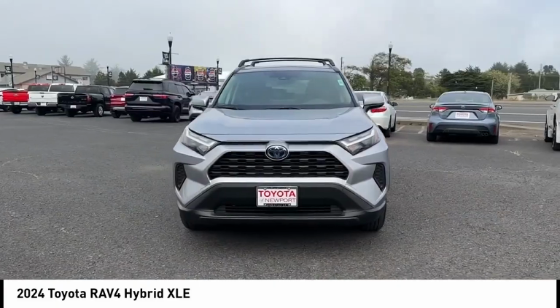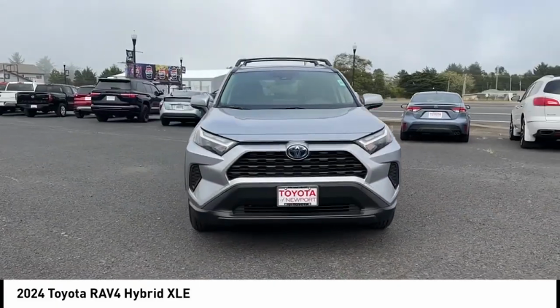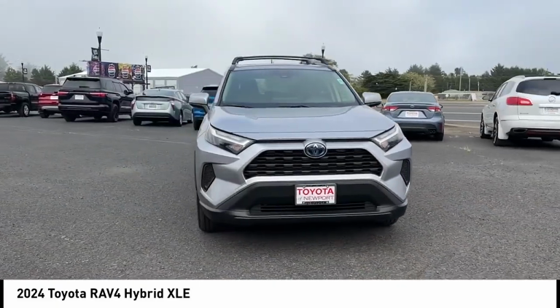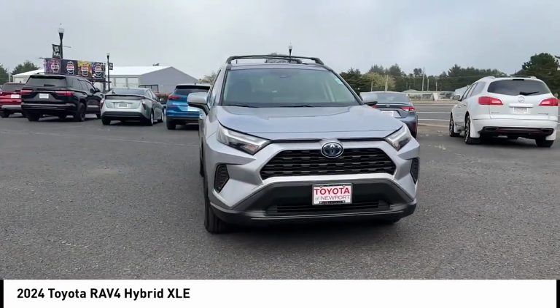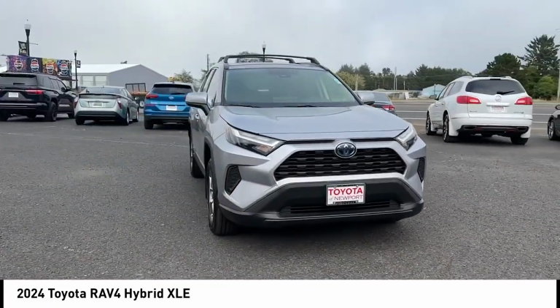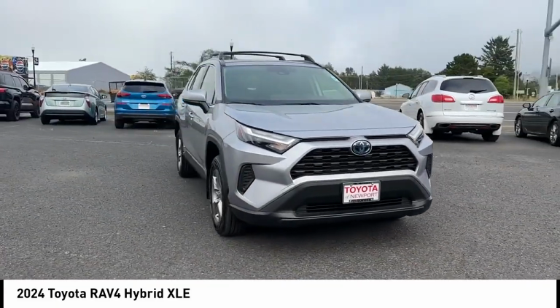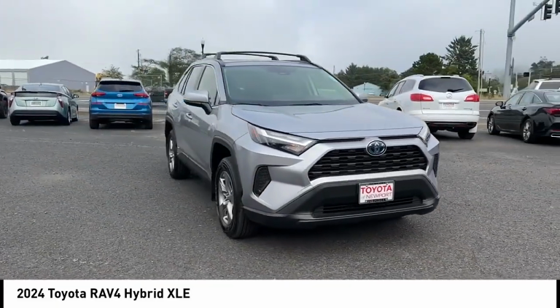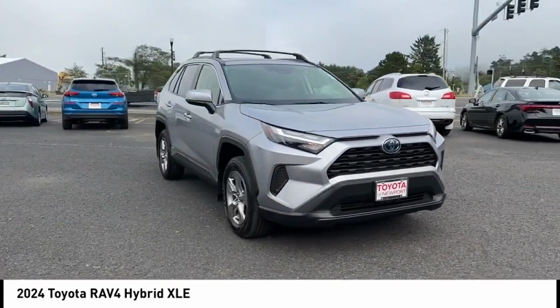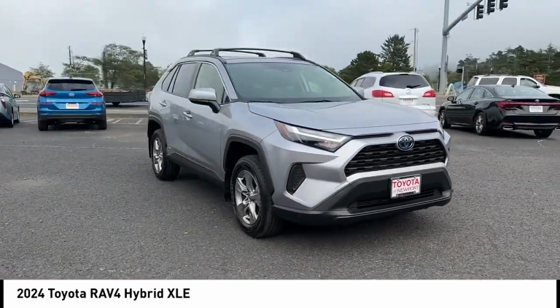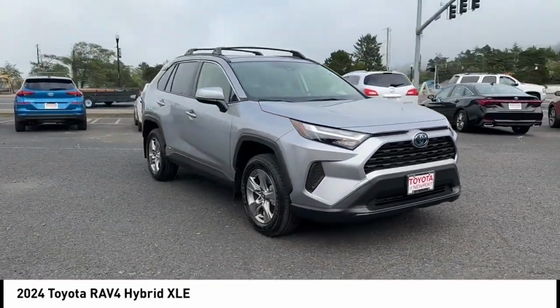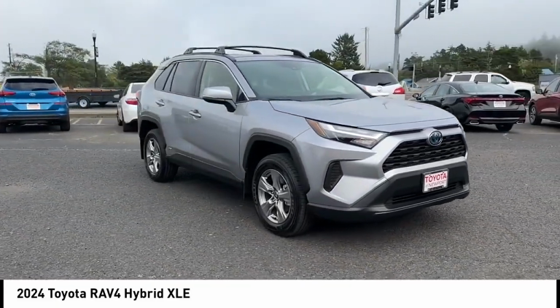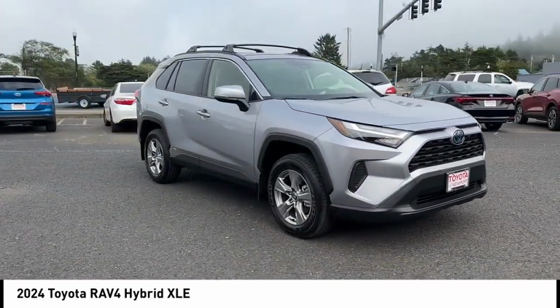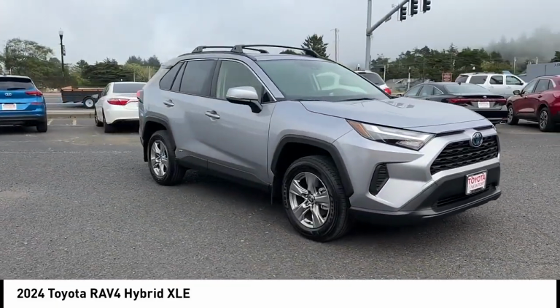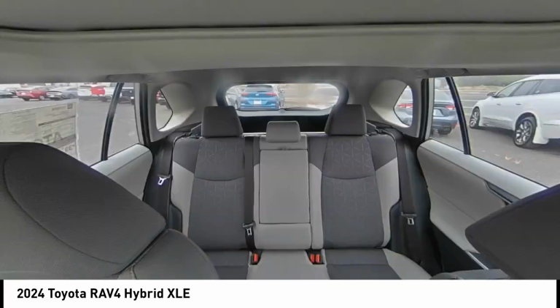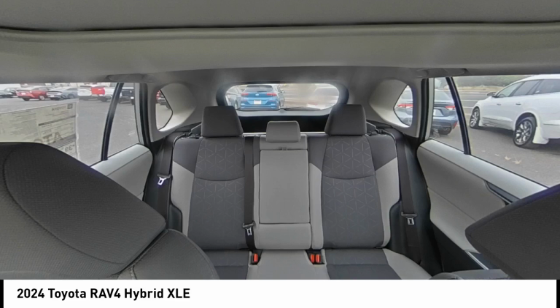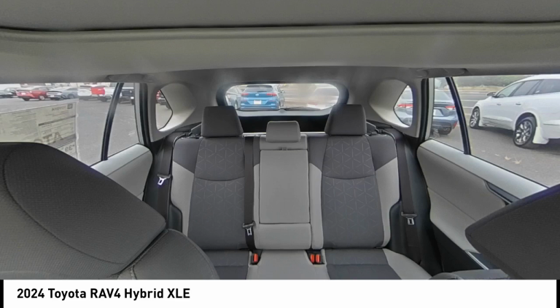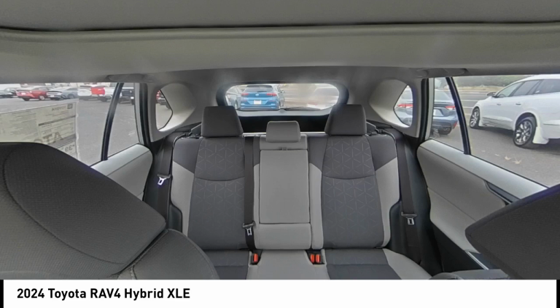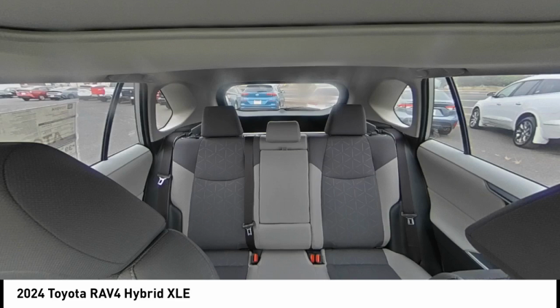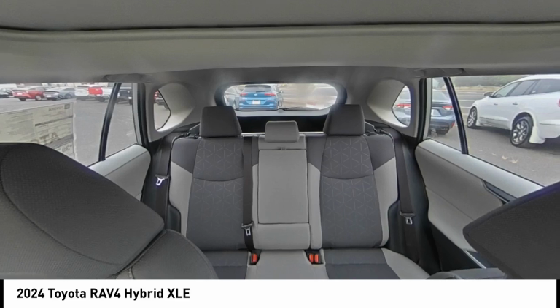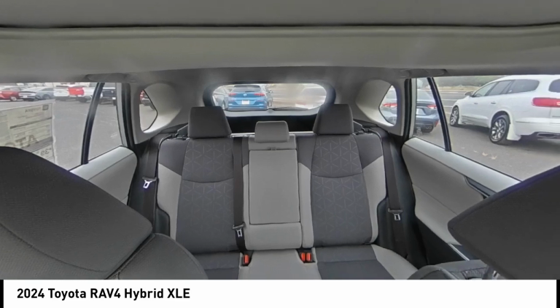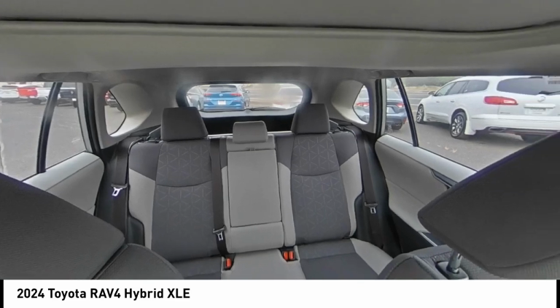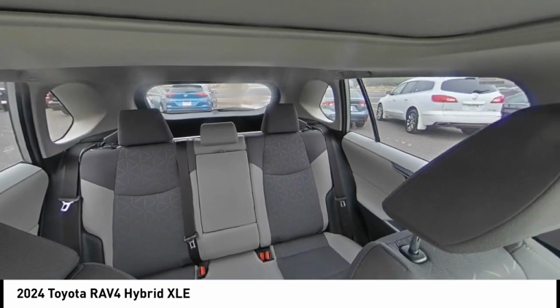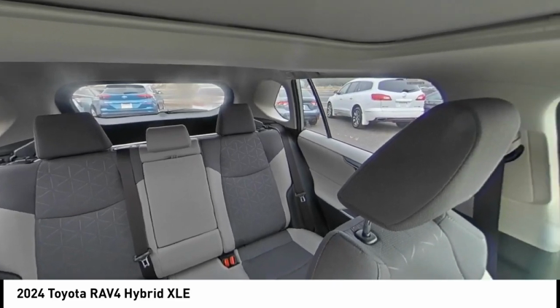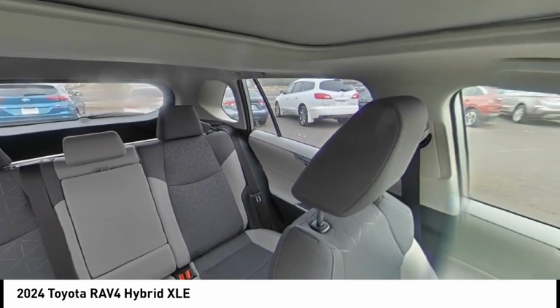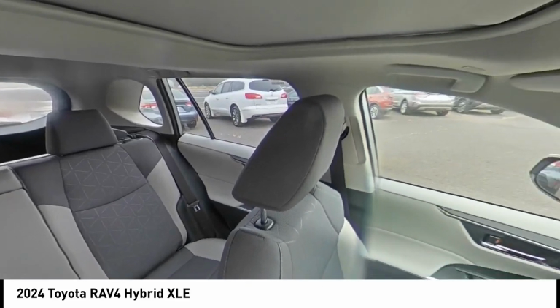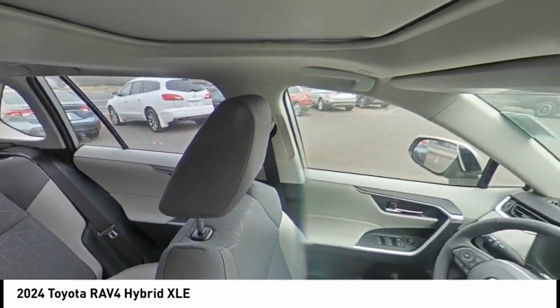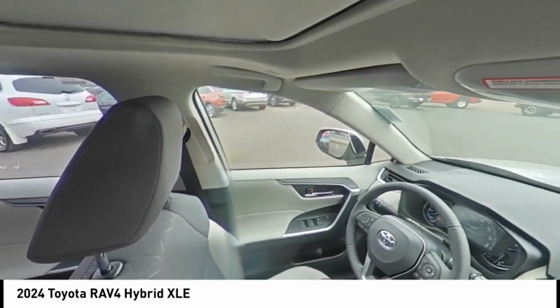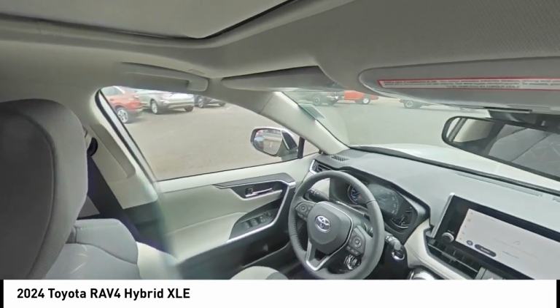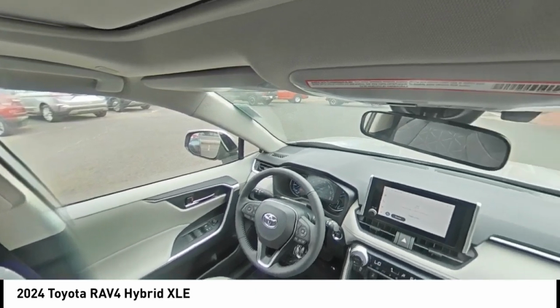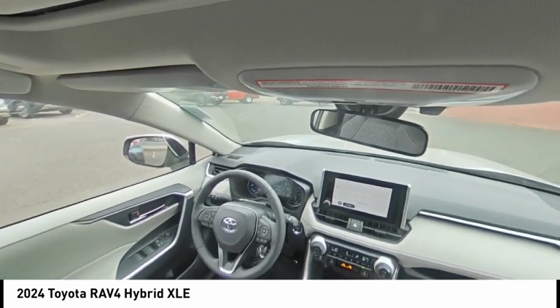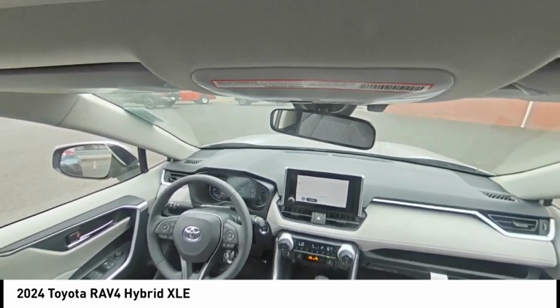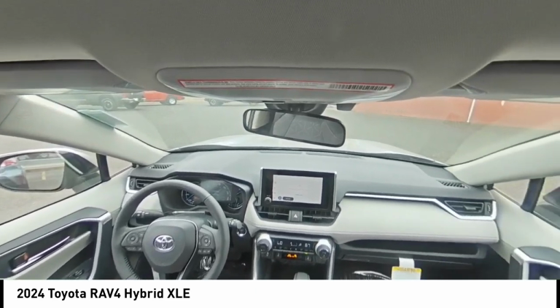Aluminum wheels, brake assist, stability control, tire pressure monitor, daytime running lights, LED headlights. Drive away with a great deal on this vehicle. Call or stop in today.